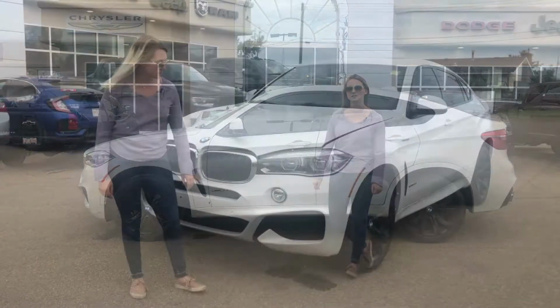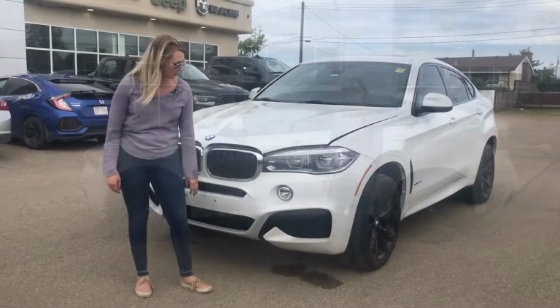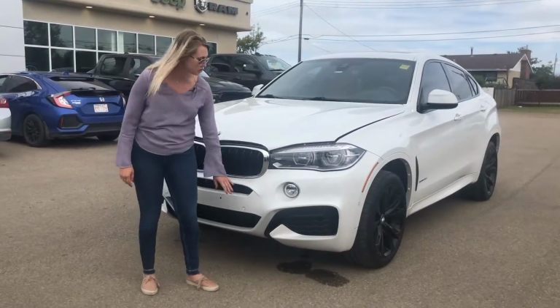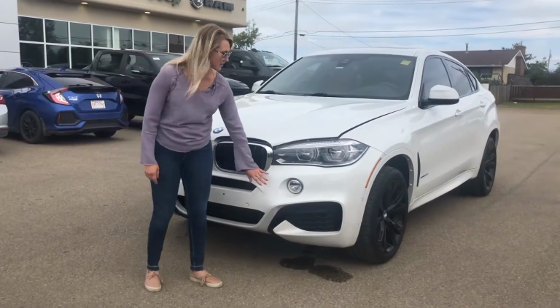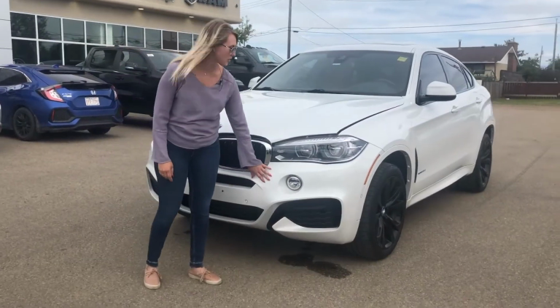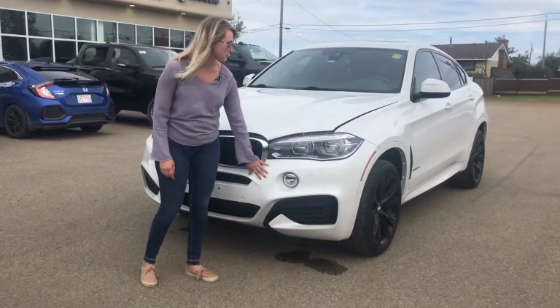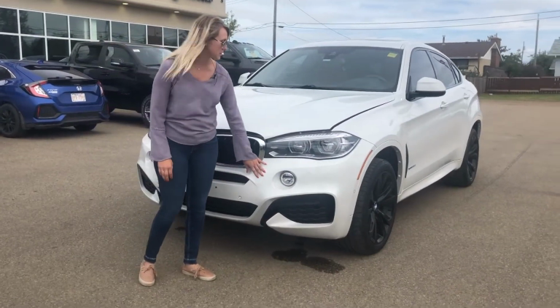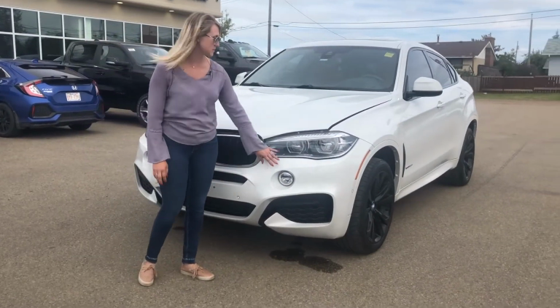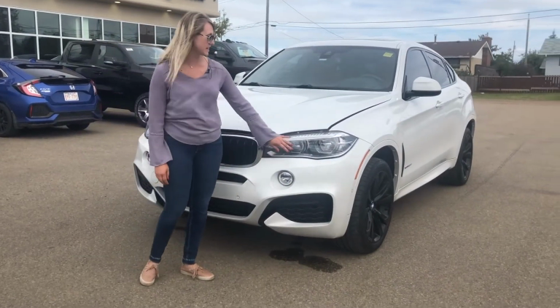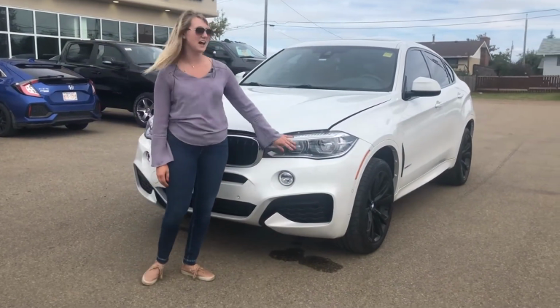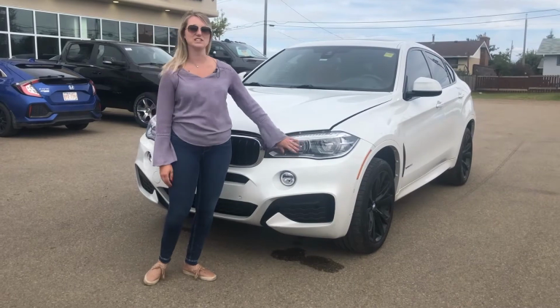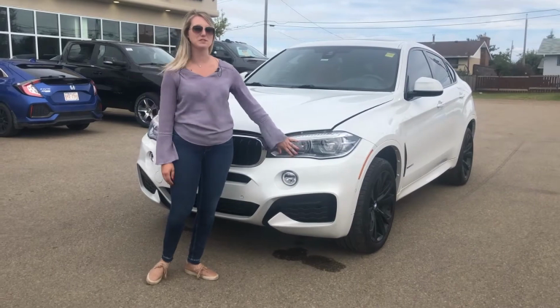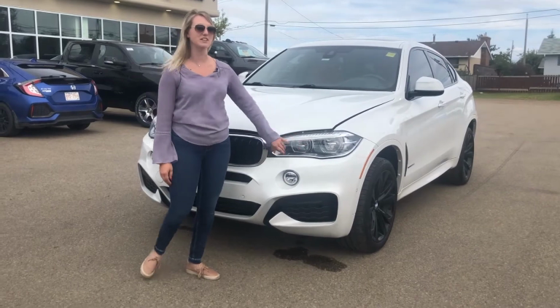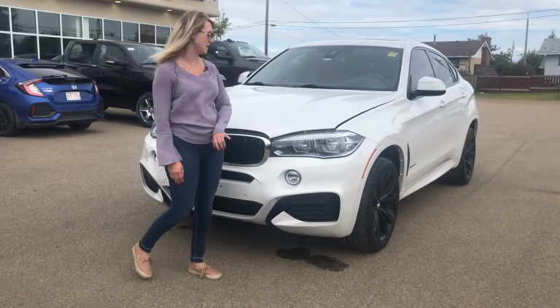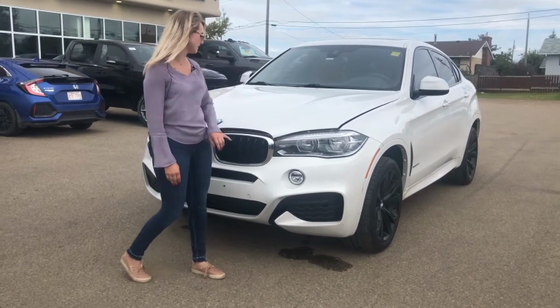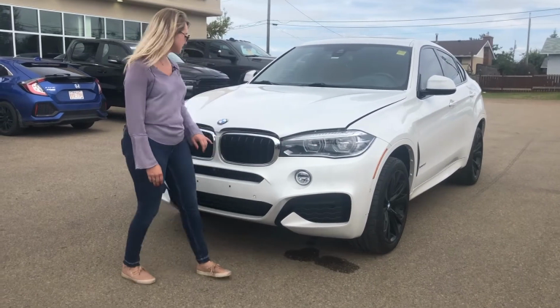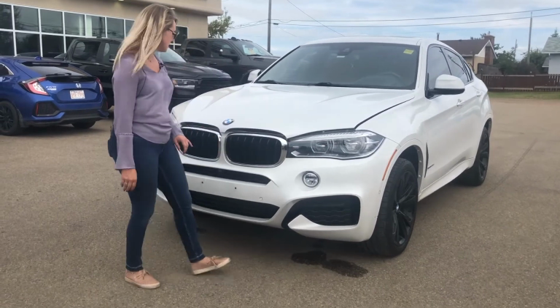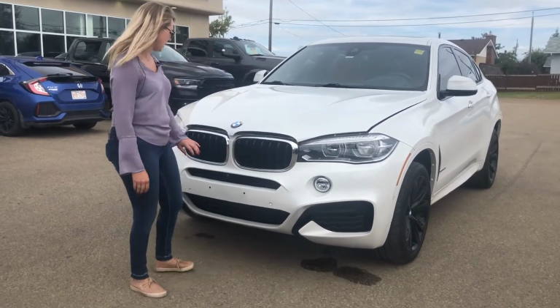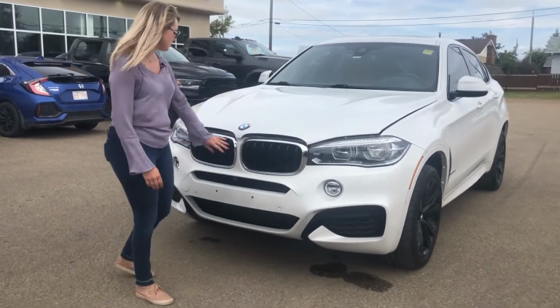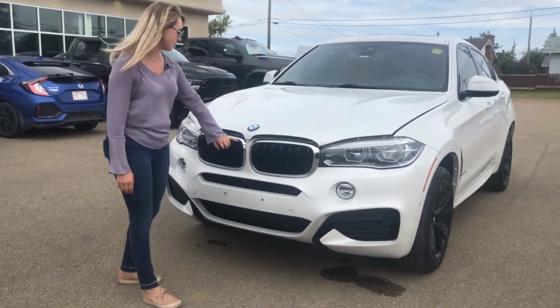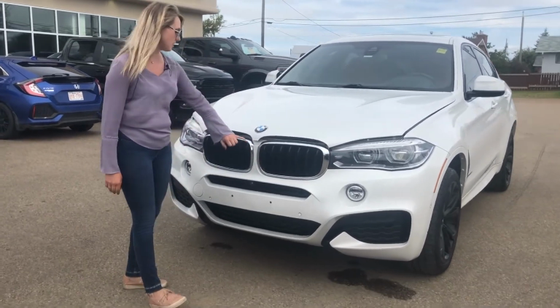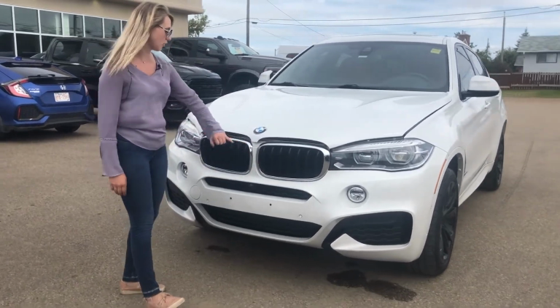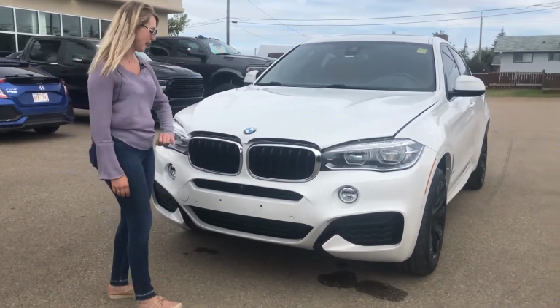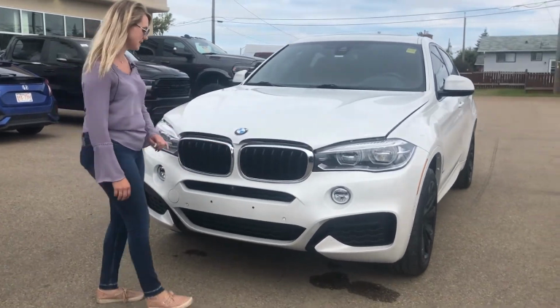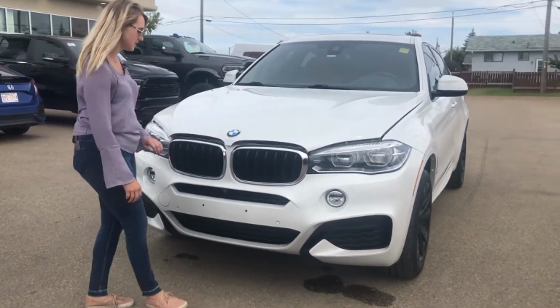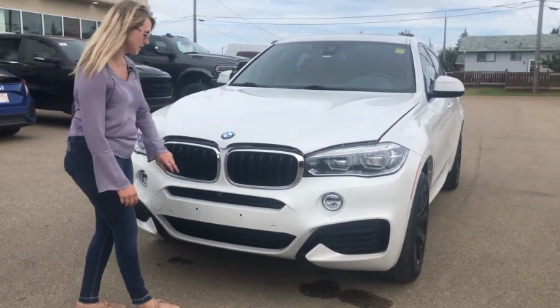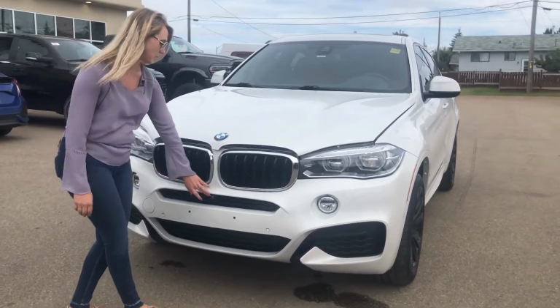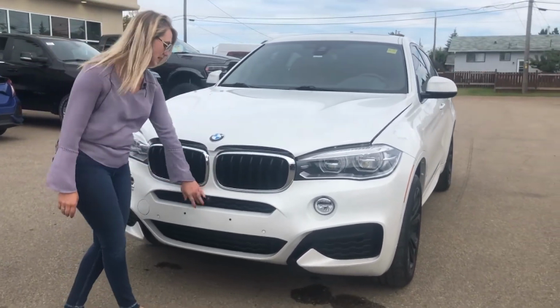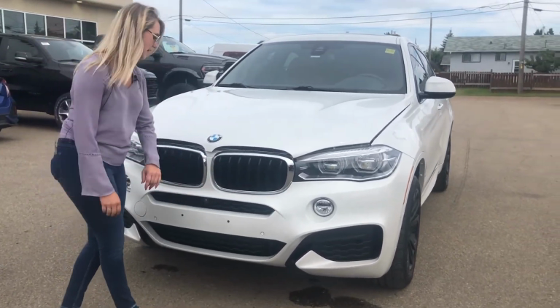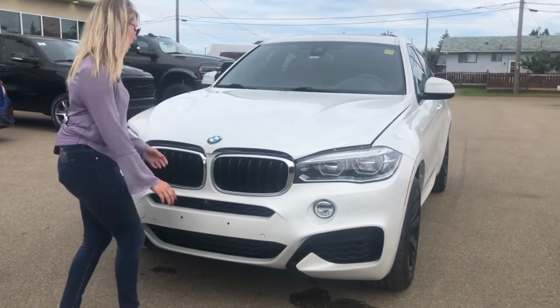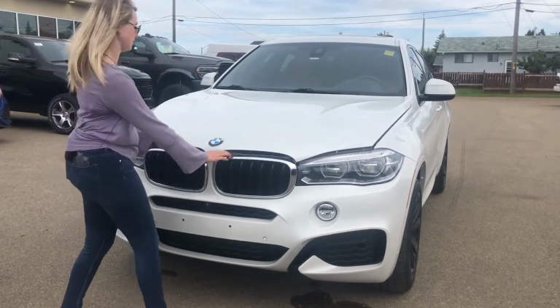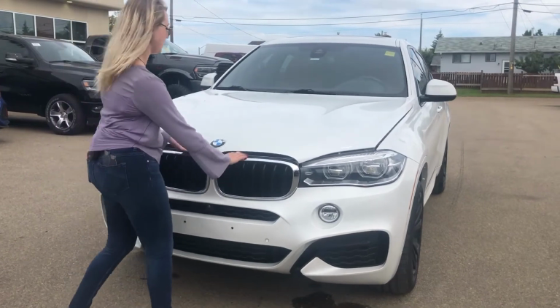In the front of this vehicle you do have the color match bumpers. This one does have adaptive LED headlights. You do have the chrome accents on this one as well as a camera up at the front.